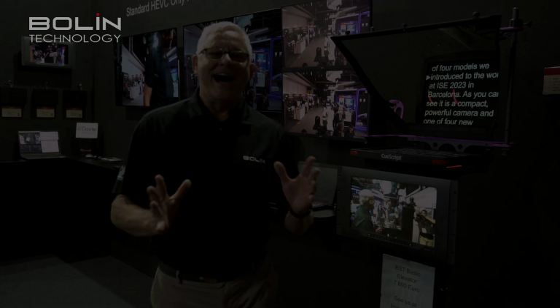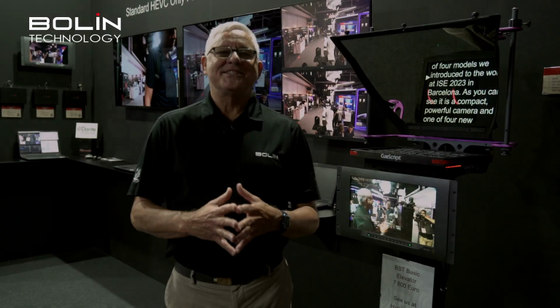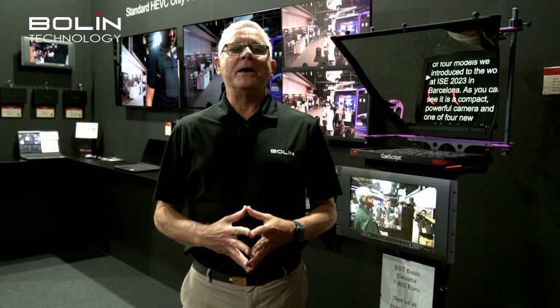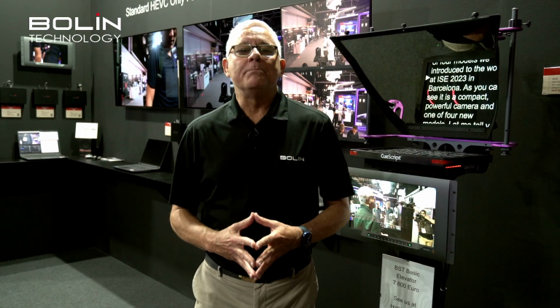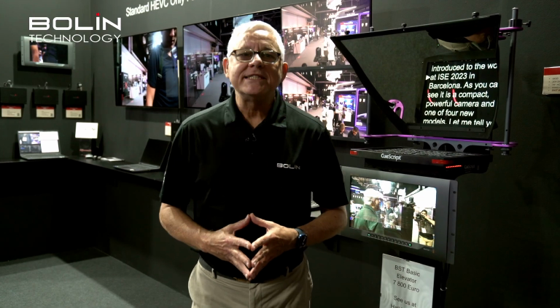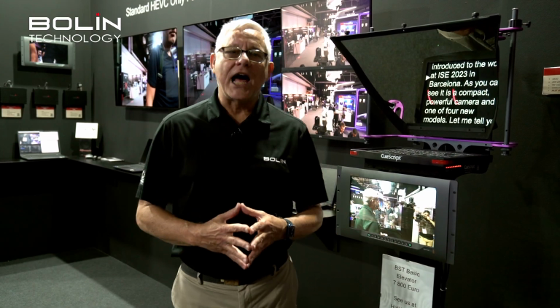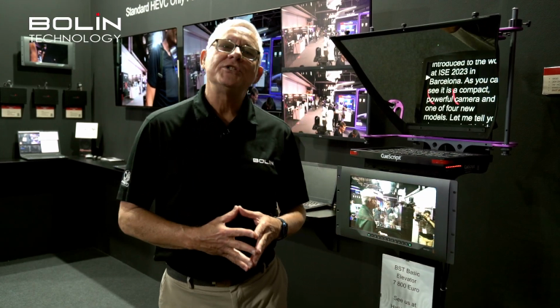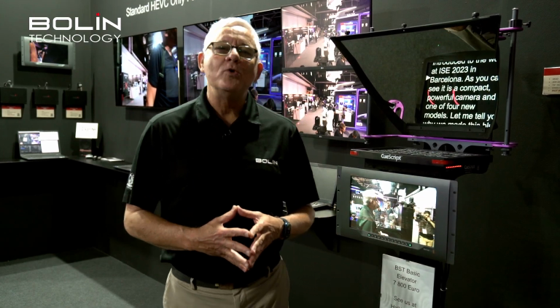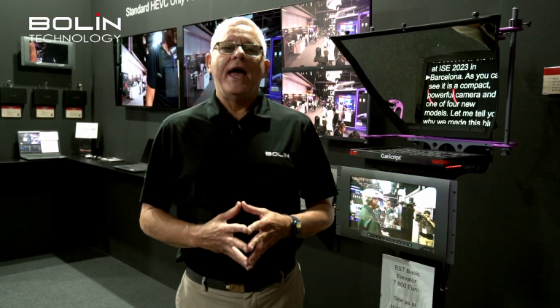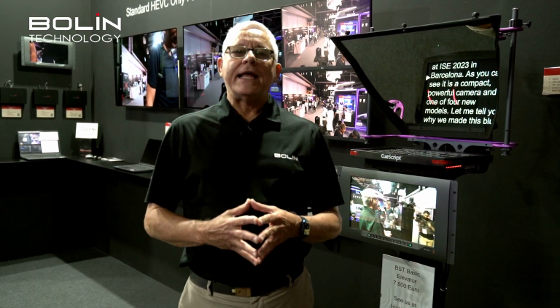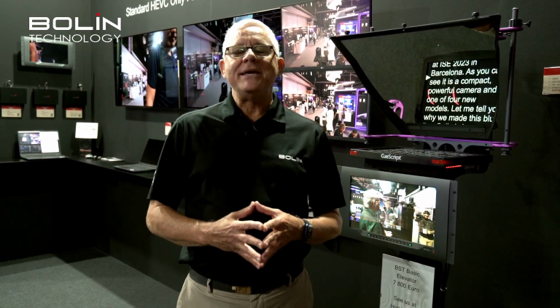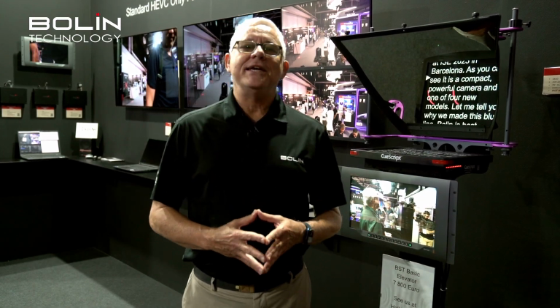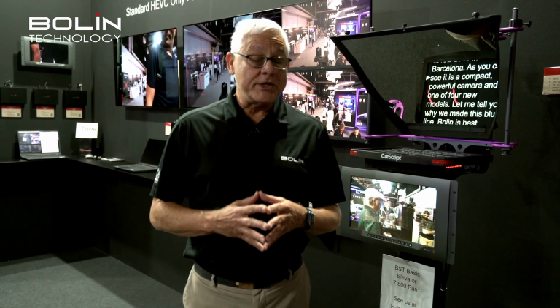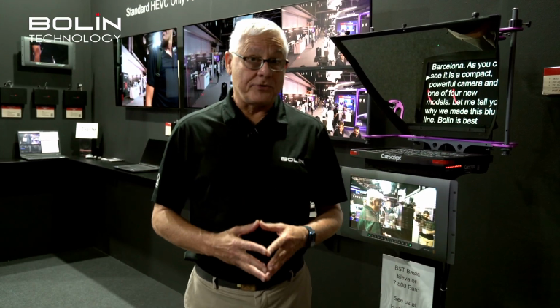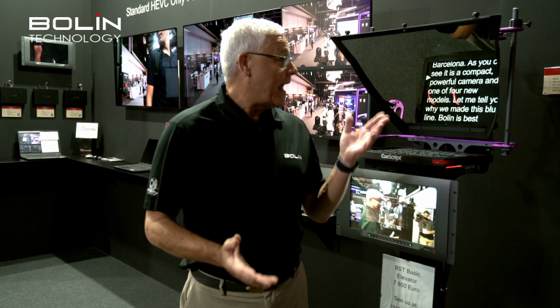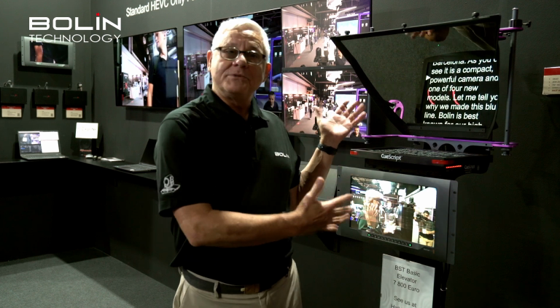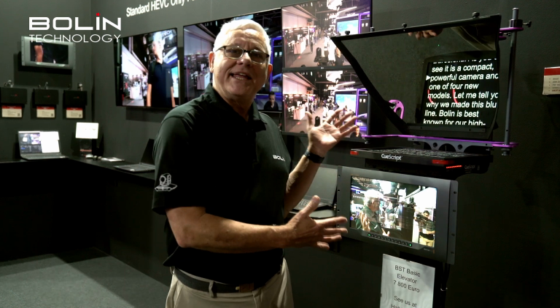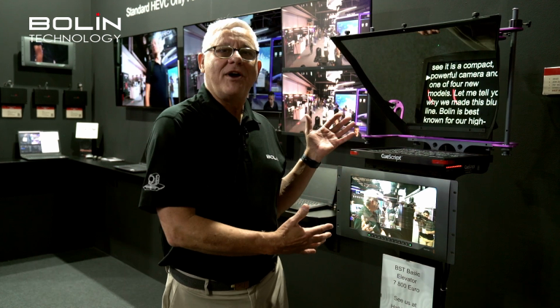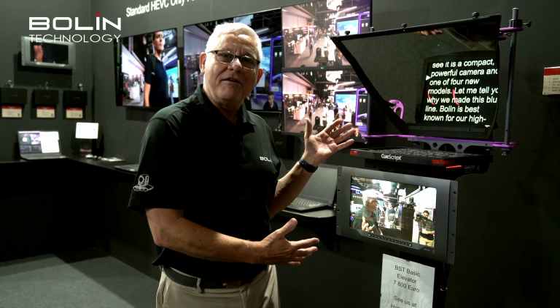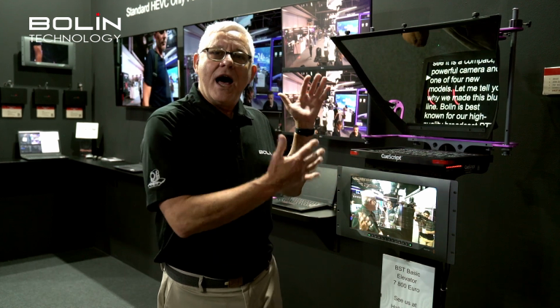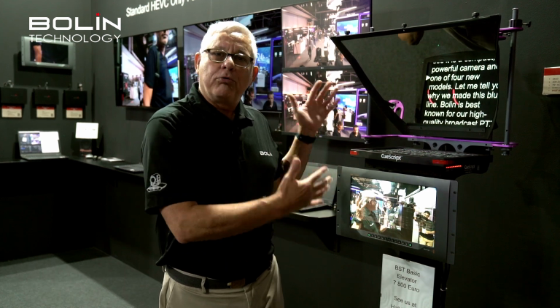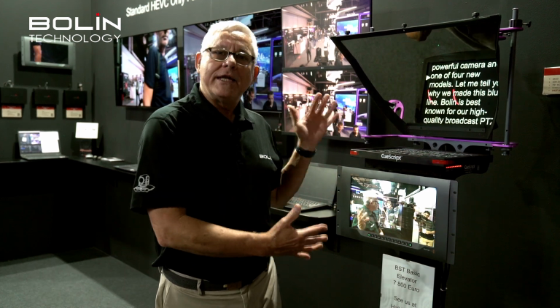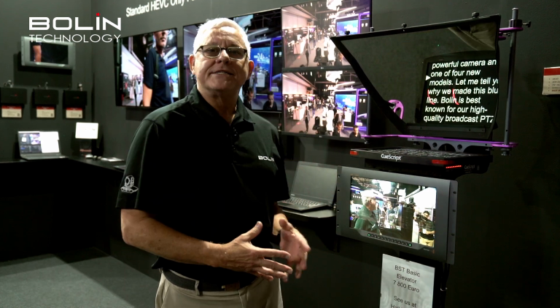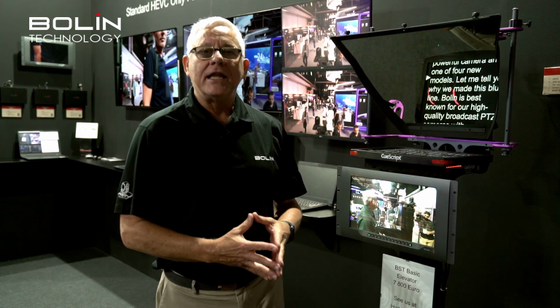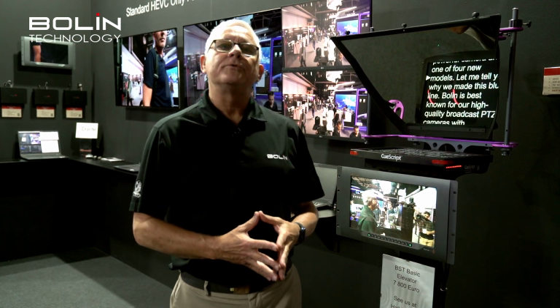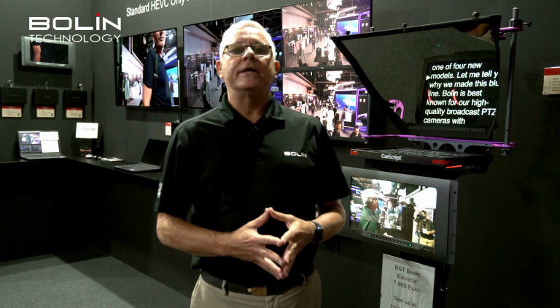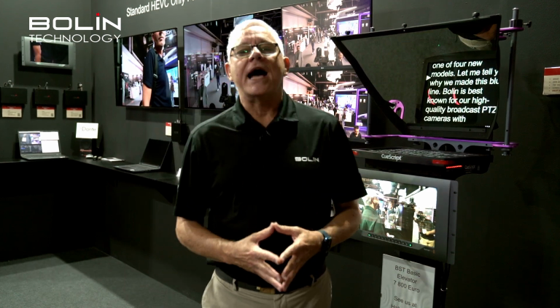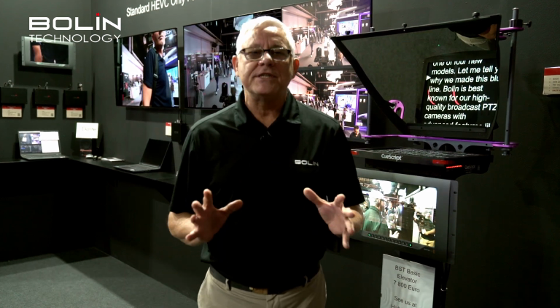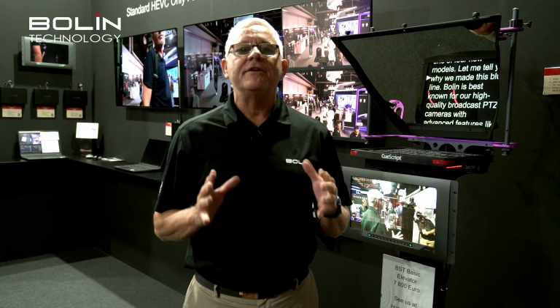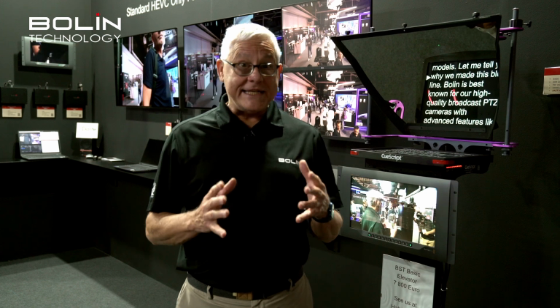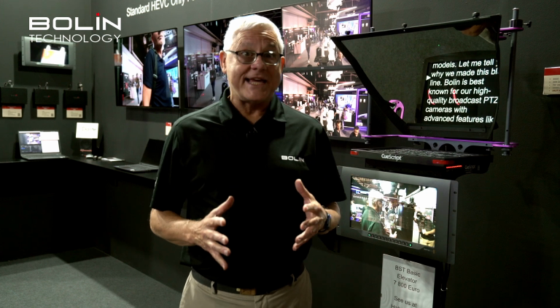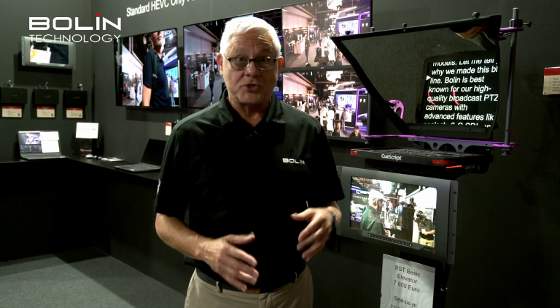Hi, this is Tim. I'm at Boland Technologies' booth at IBC 2023, and I'm standing in front of a broadcast teleprompter rig designed specifically for PTZ cameras.